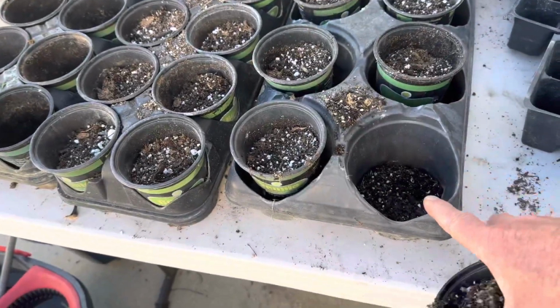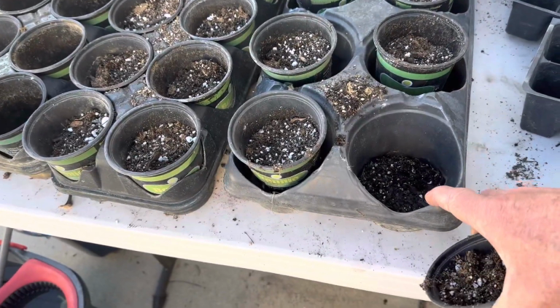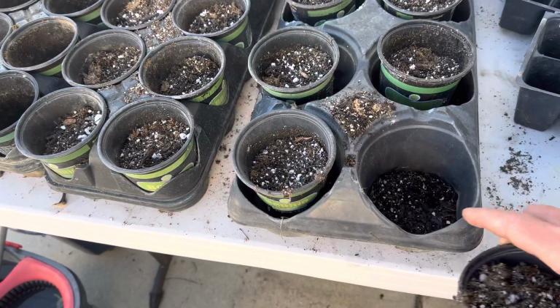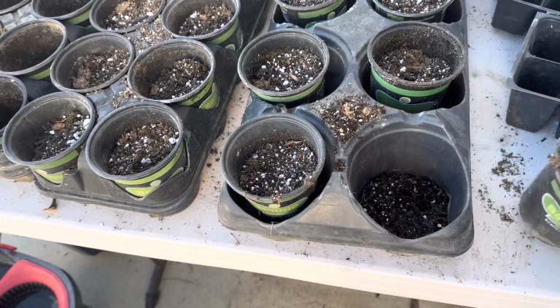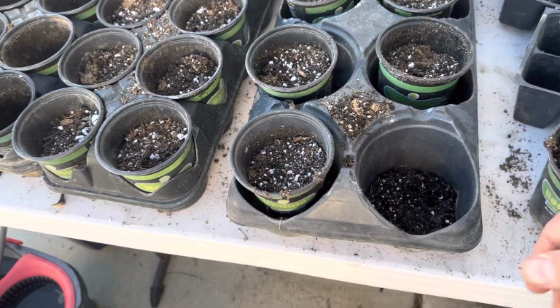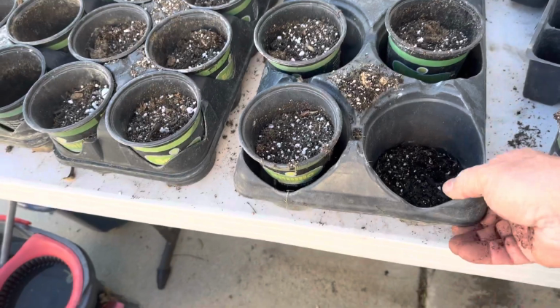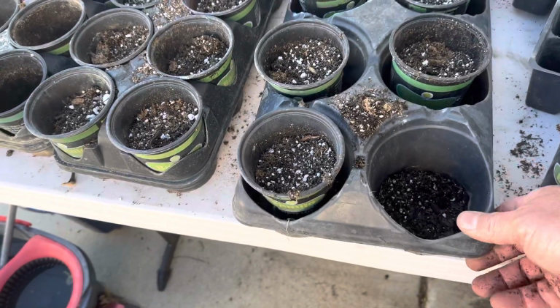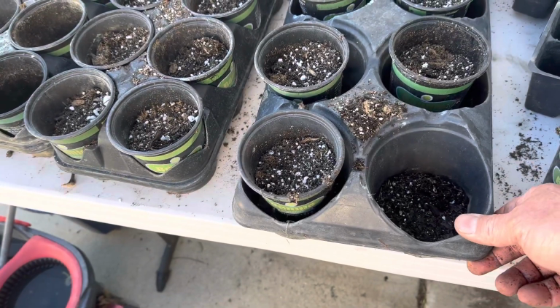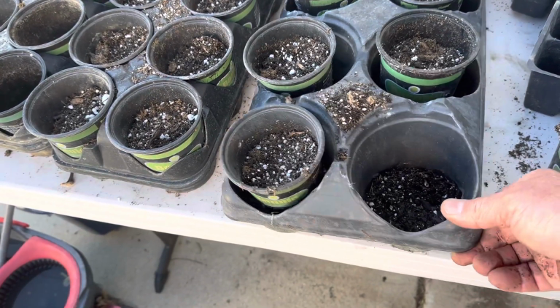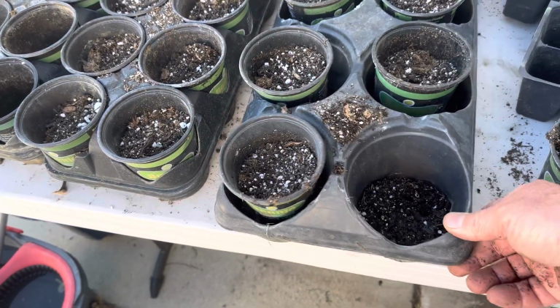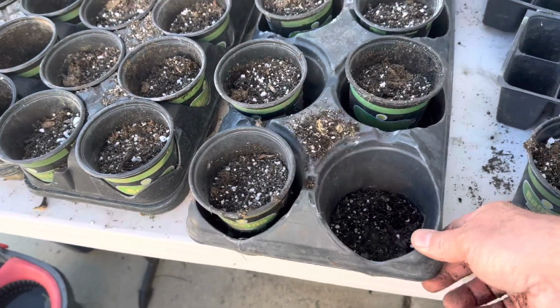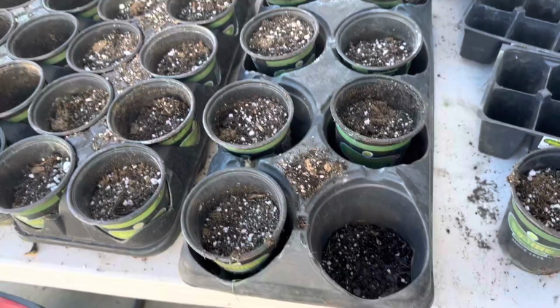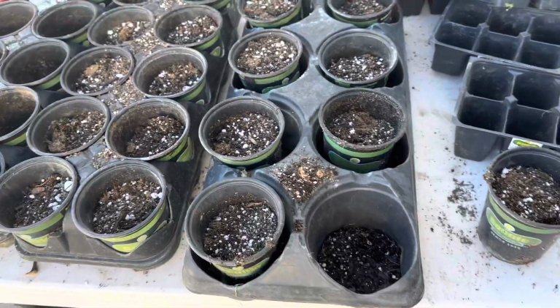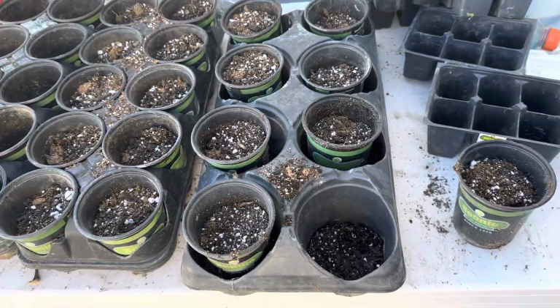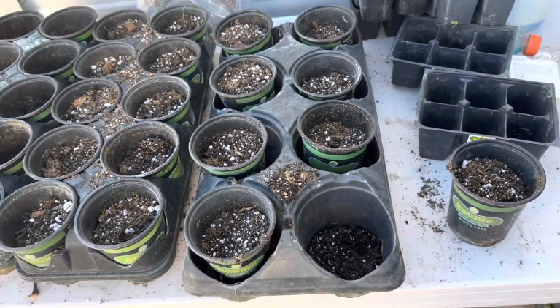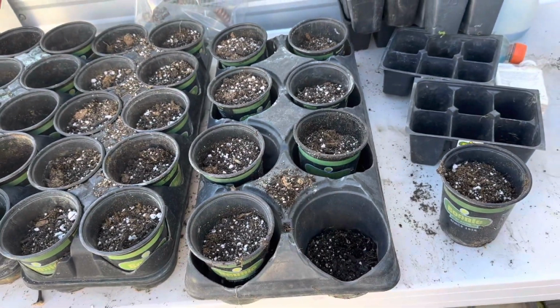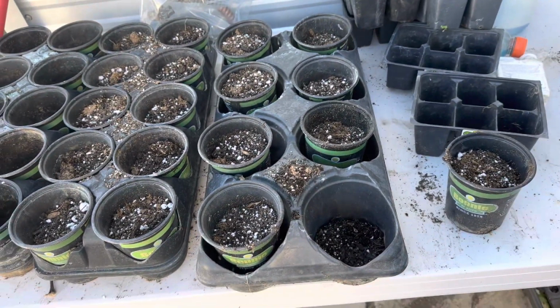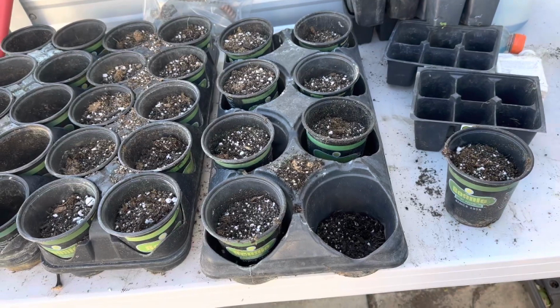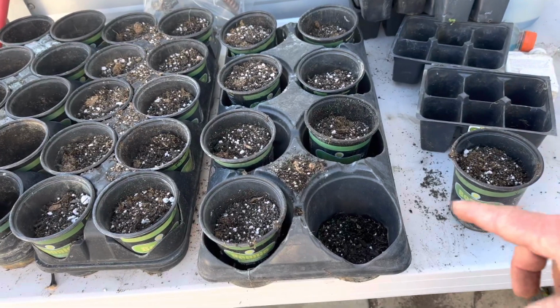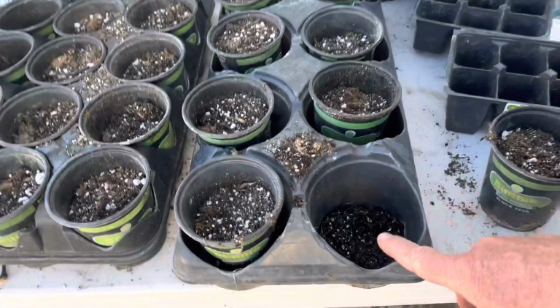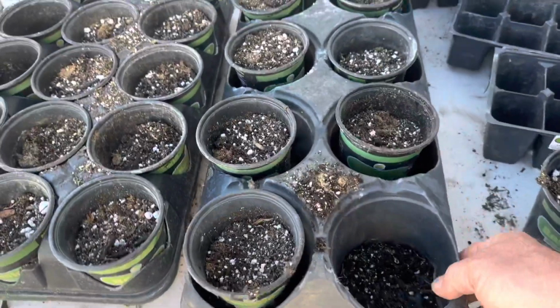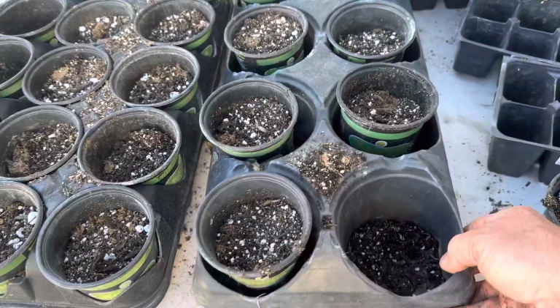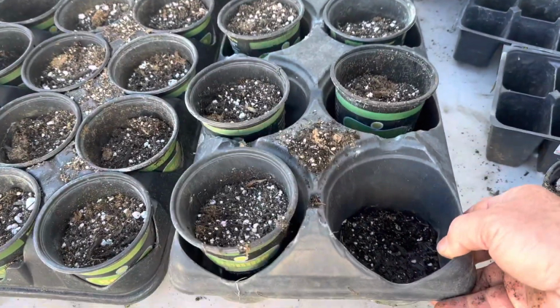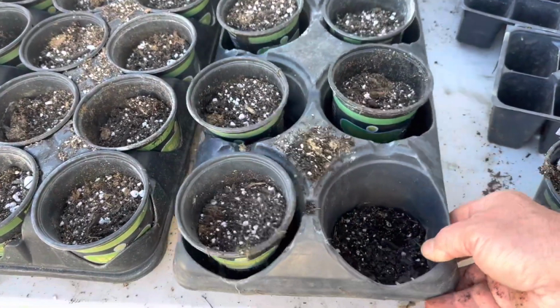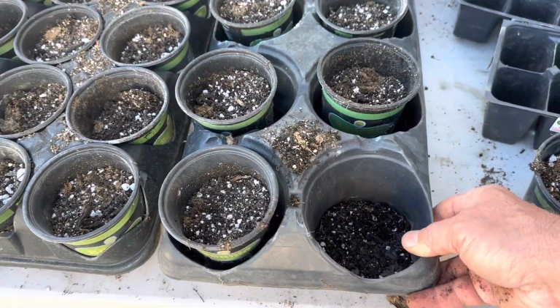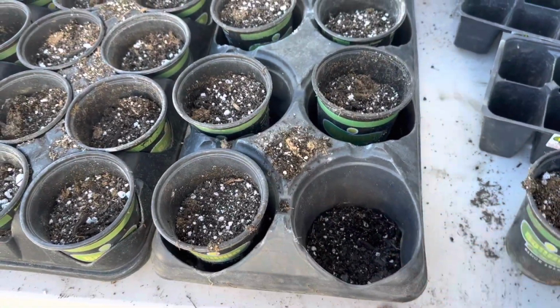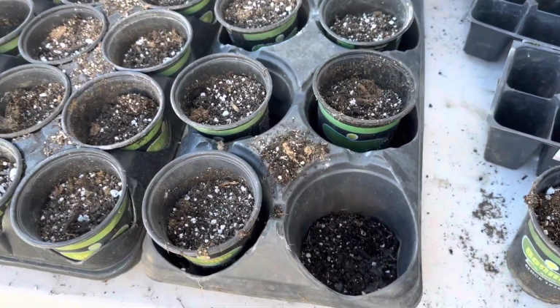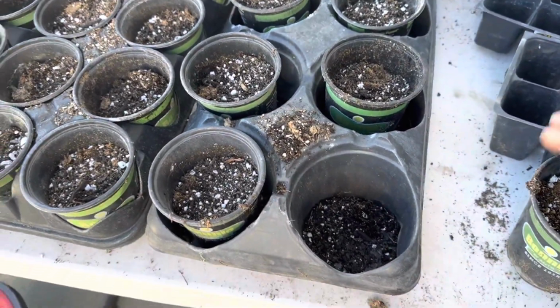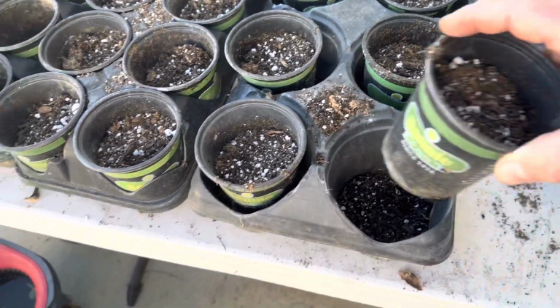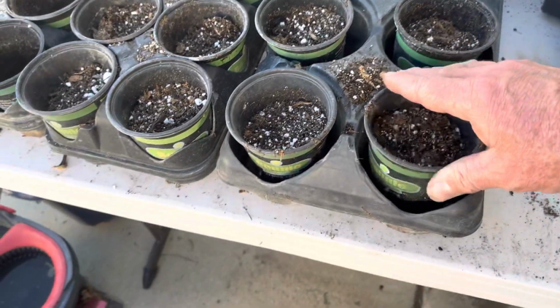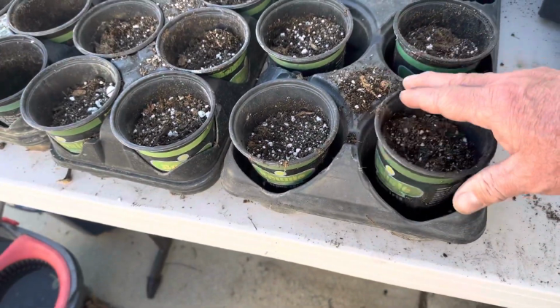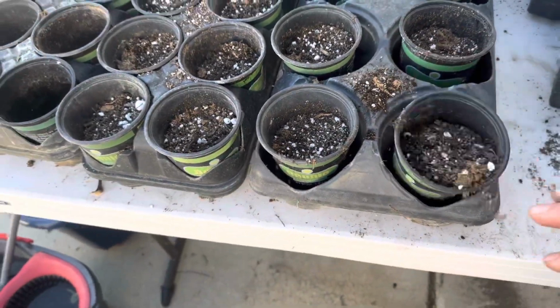Also, when you go to buy some, try and buy a few, and then get one of these containers, put it in the container, and take it up and check out with the container. You're going to really appreciate those down the road. So that's what I've got right here.